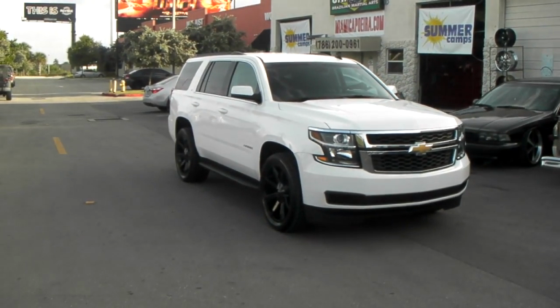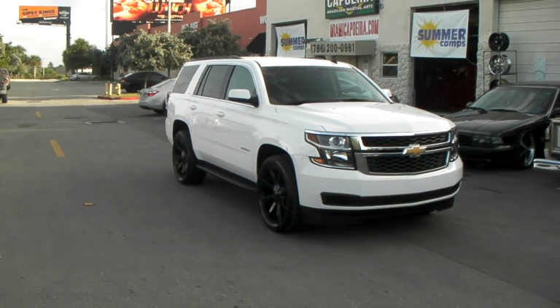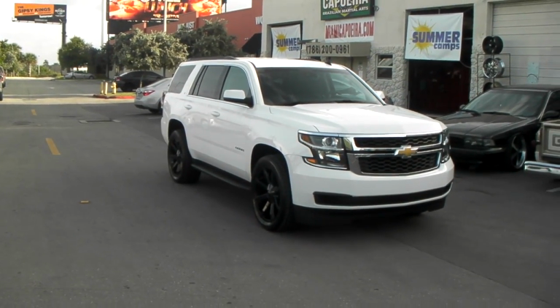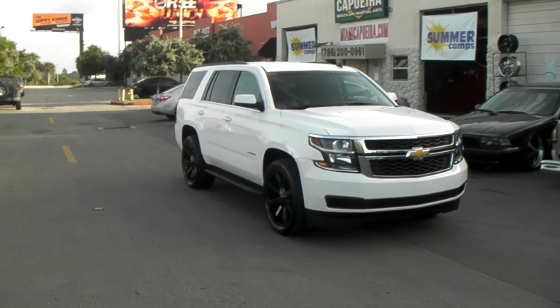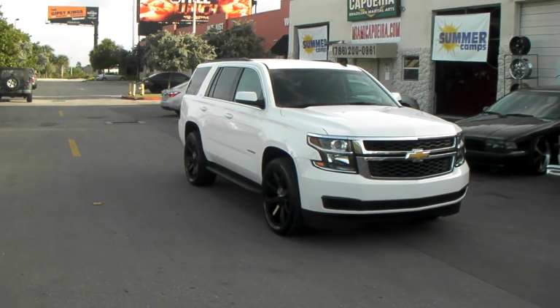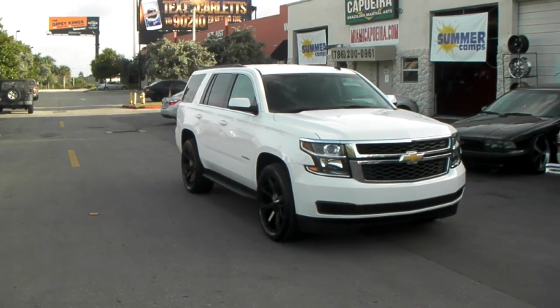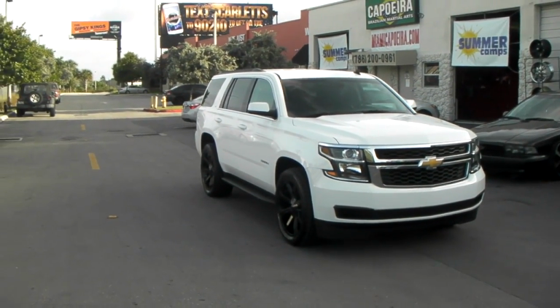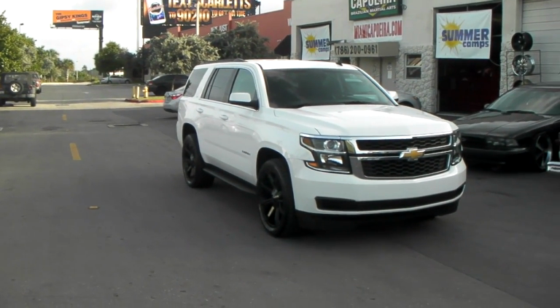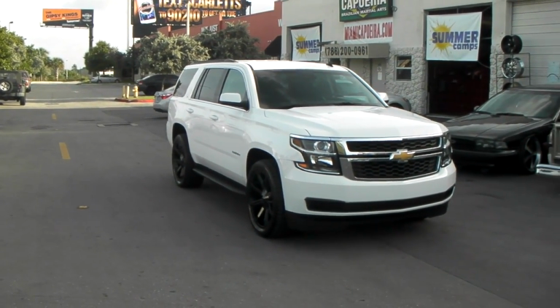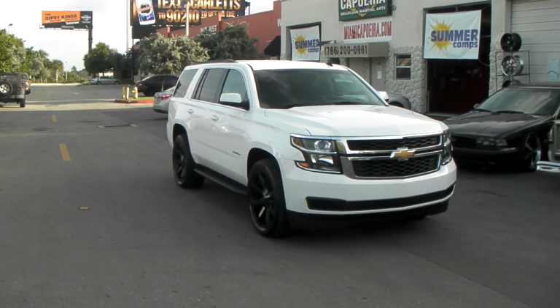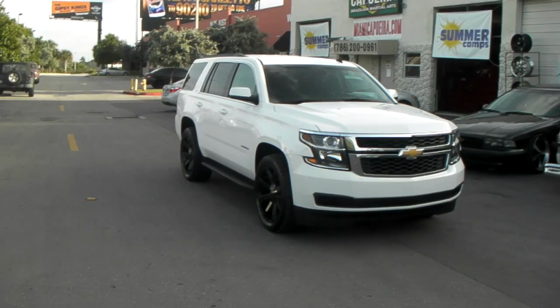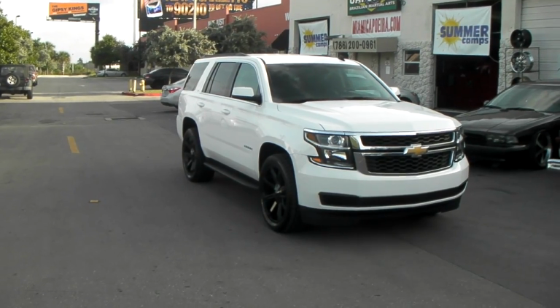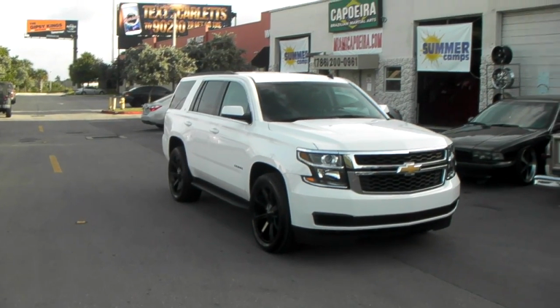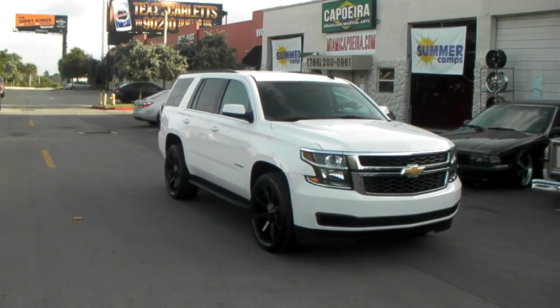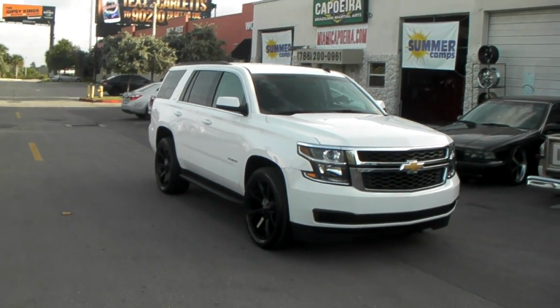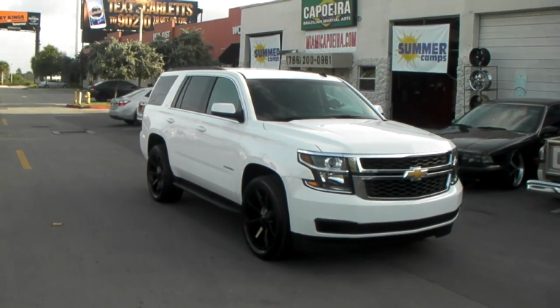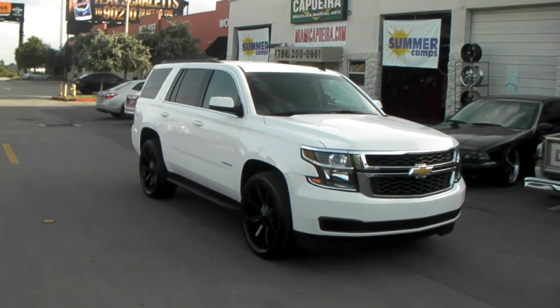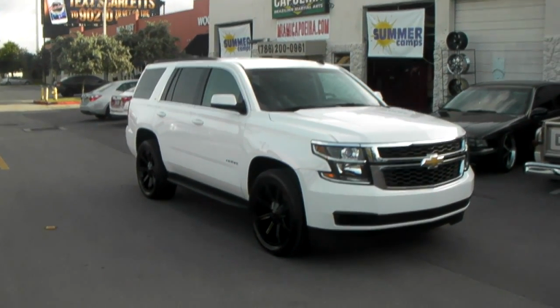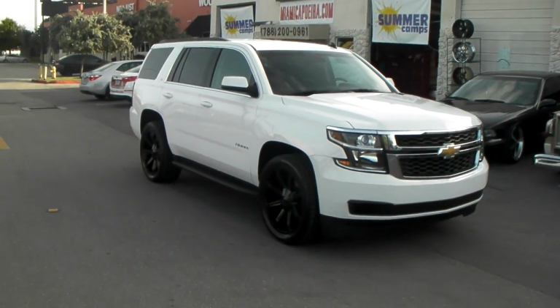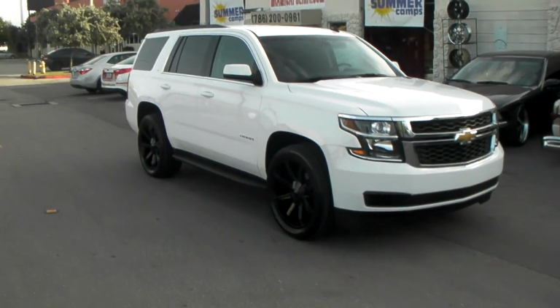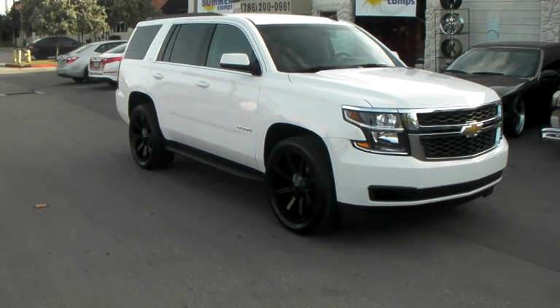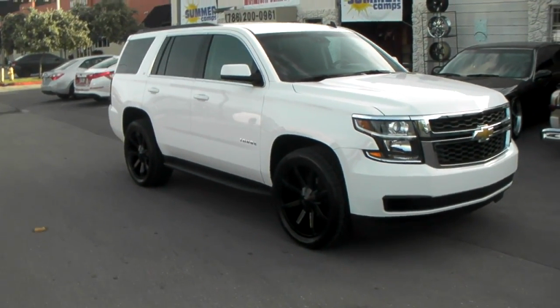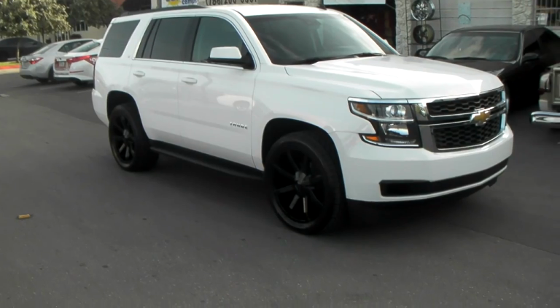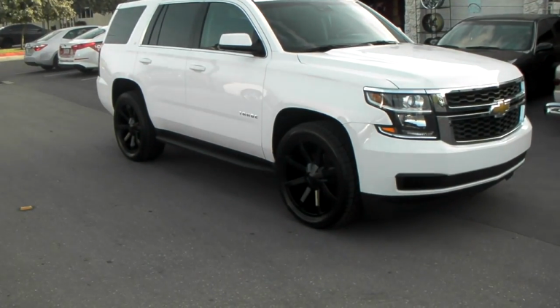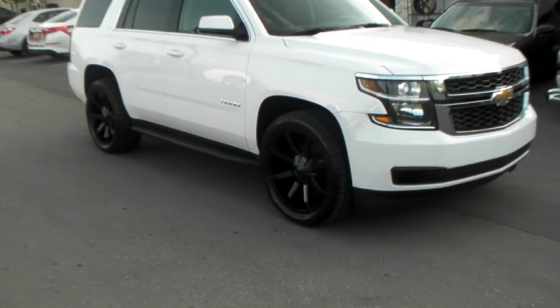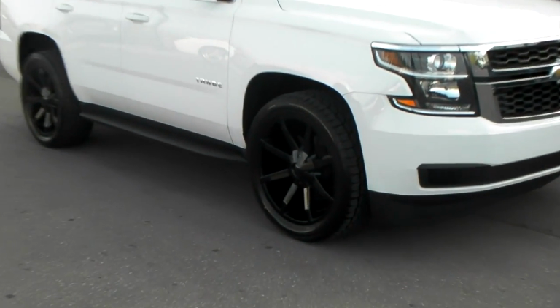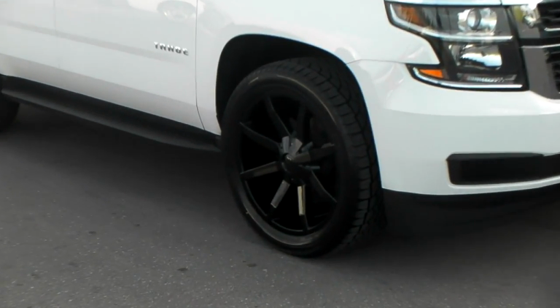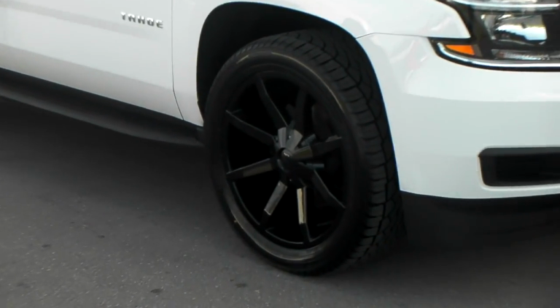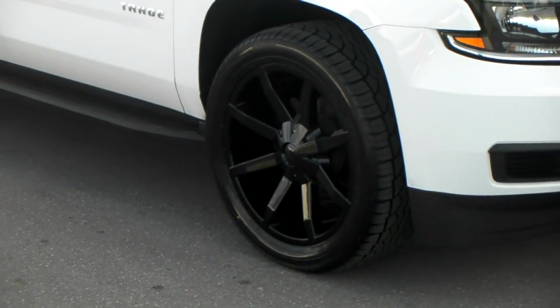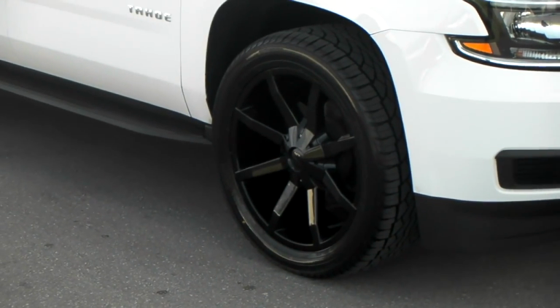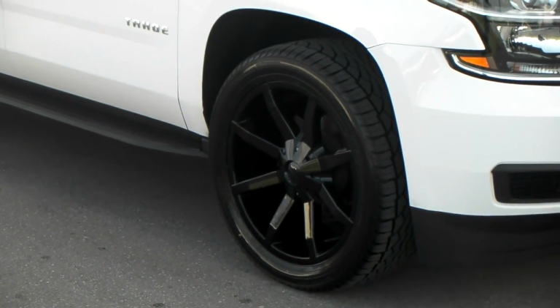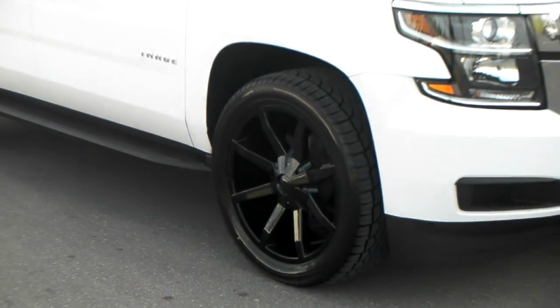It's your boy KB from Dublin Tires TV at DublinTires.com — tires, wheels and more shipped to your door. Right now we're looking at the 2015 Chevy Tahoe. Got the KMC Slides, the KM651, 22 by 9.5 with the 305/45/22.